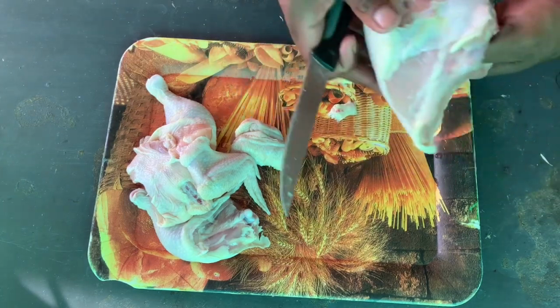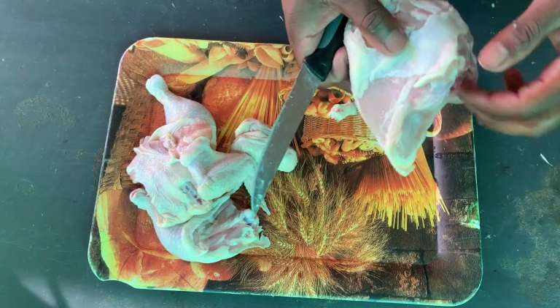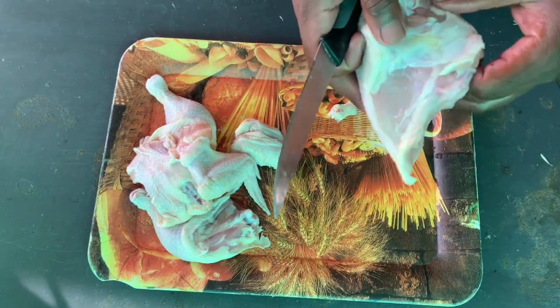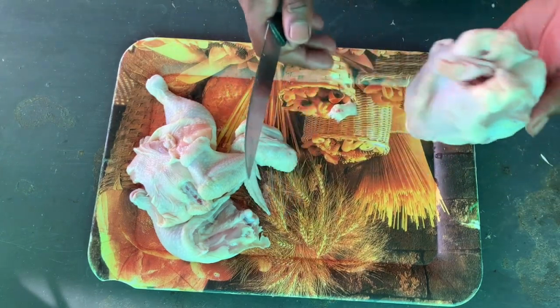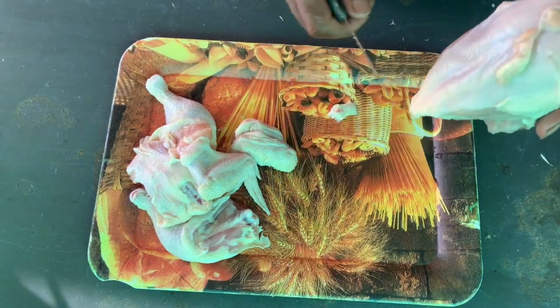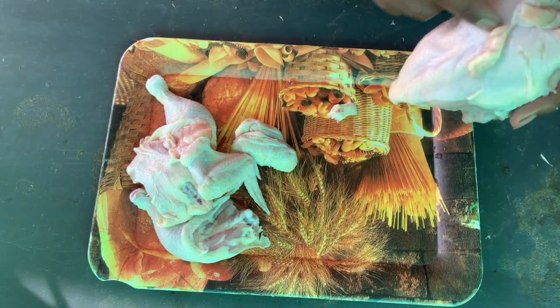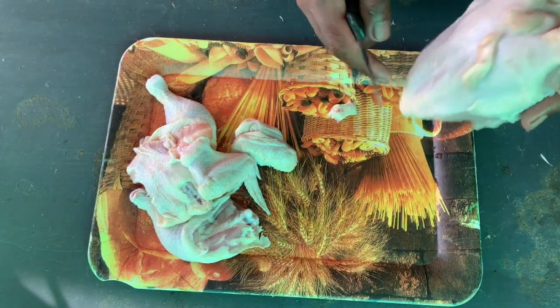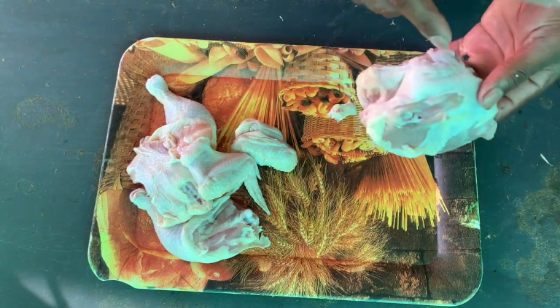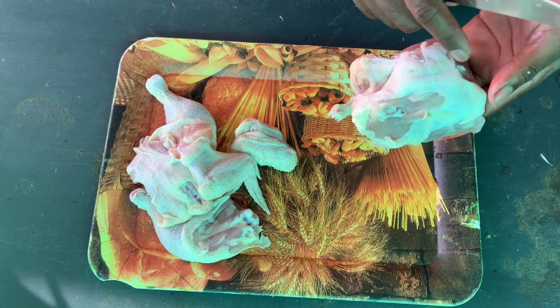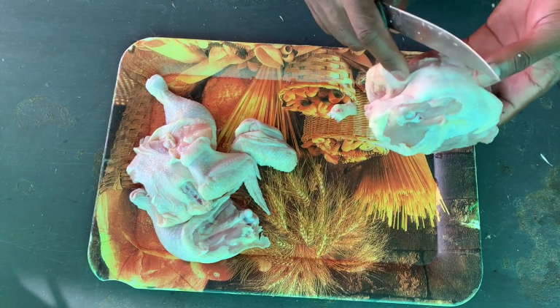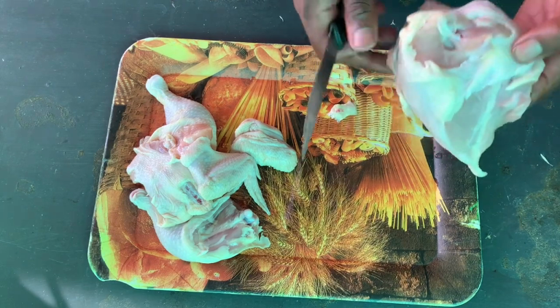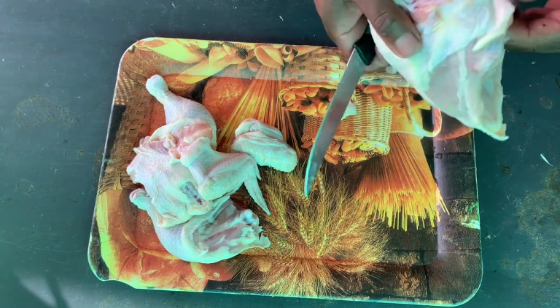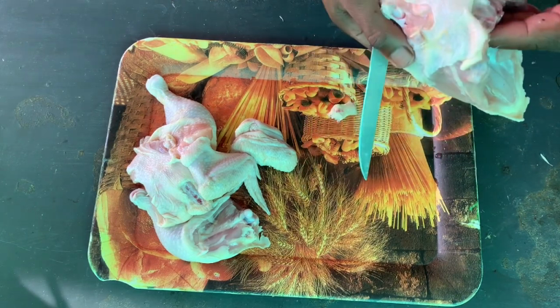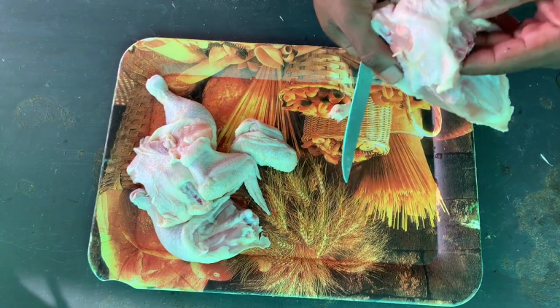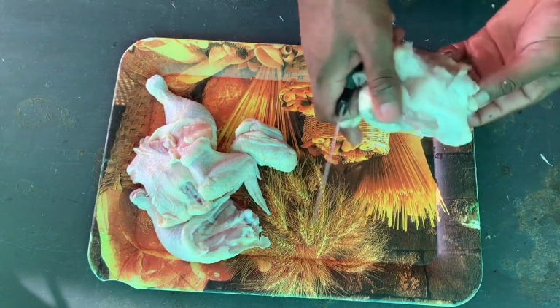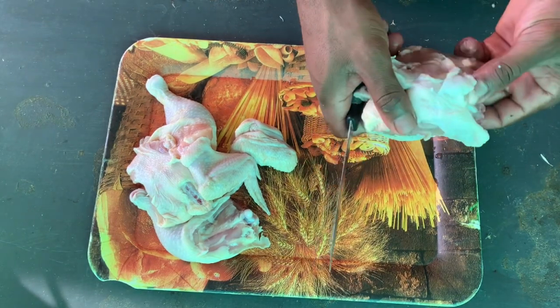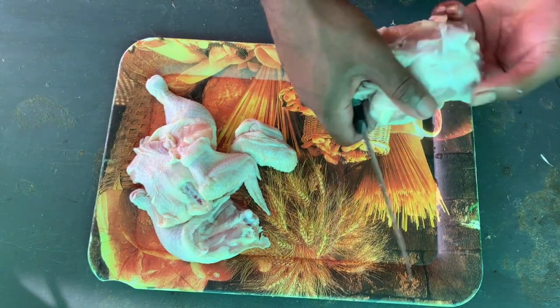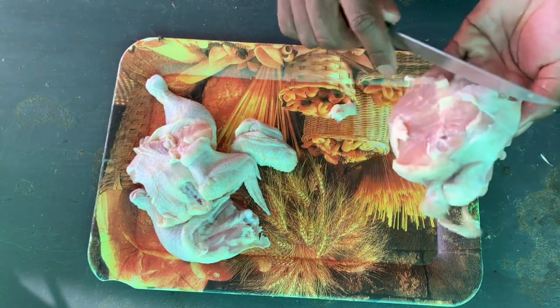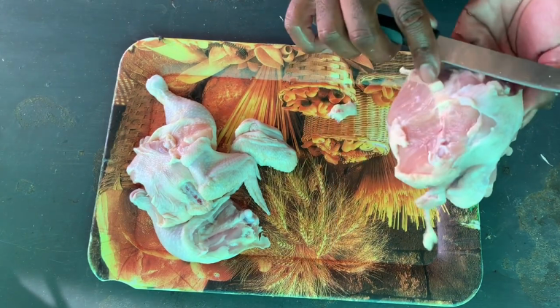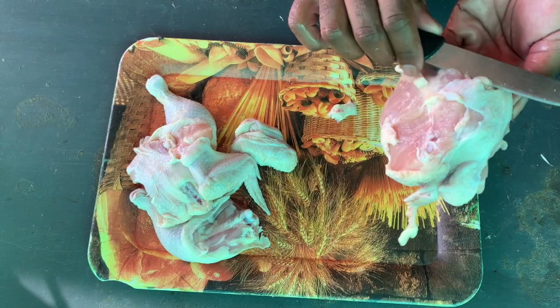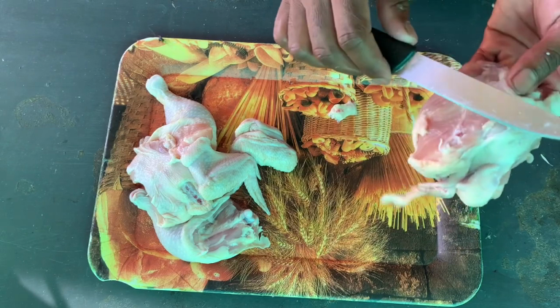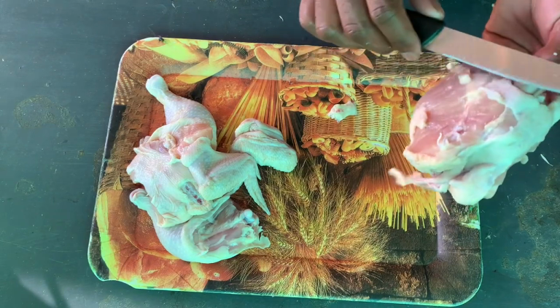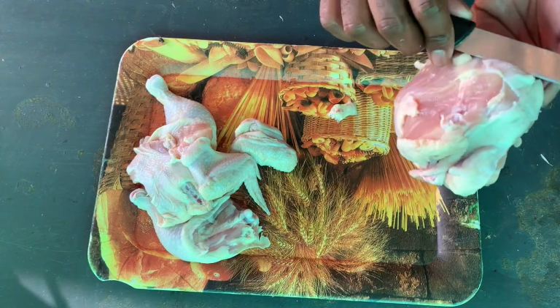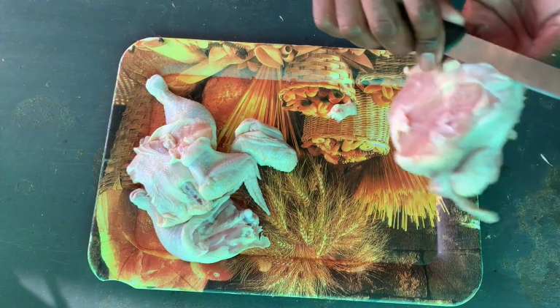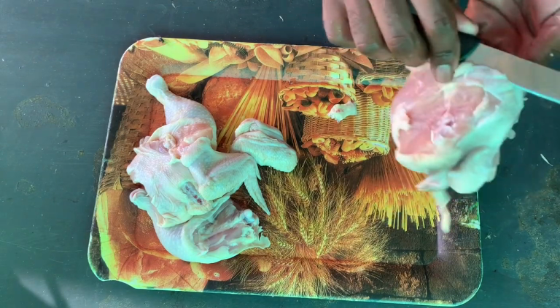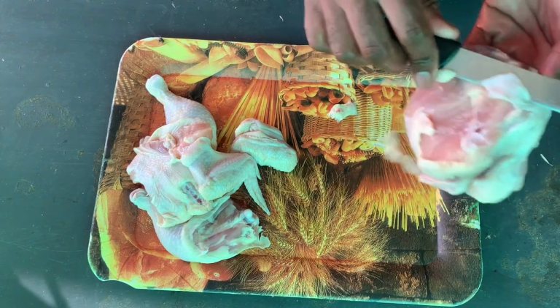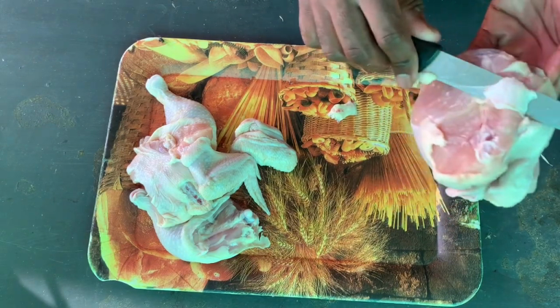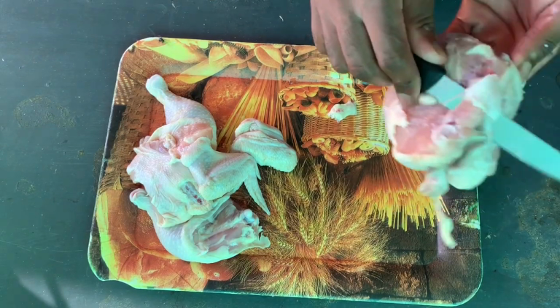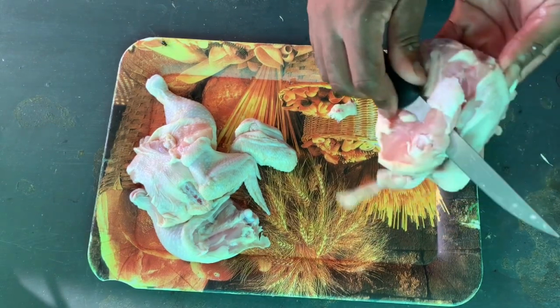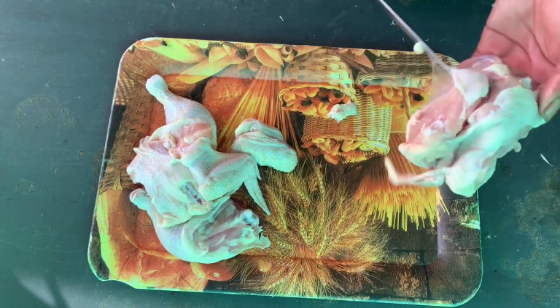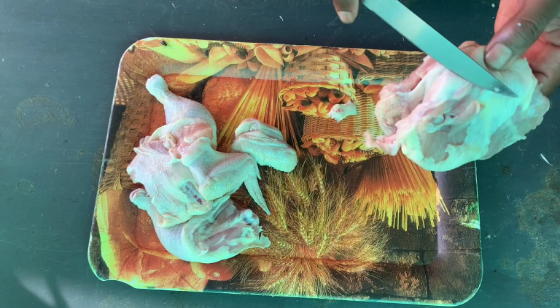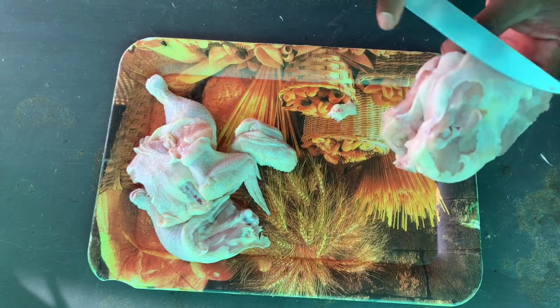Now we want to detach this part from the rest. There's a bone here that you just need to feel, and put your knife in and easily cut it like this. Also on the other side.